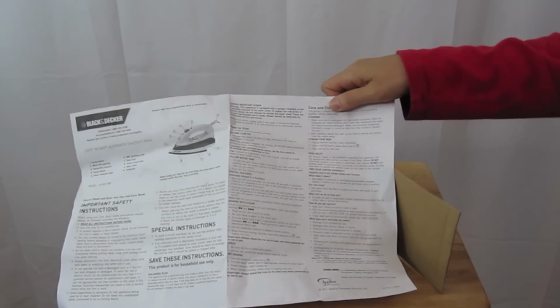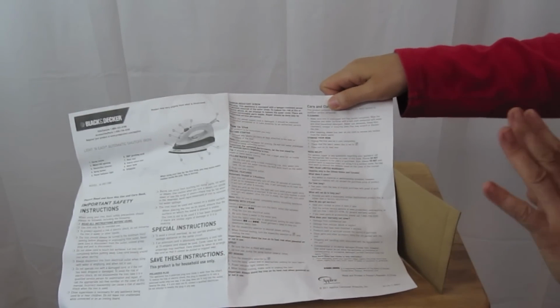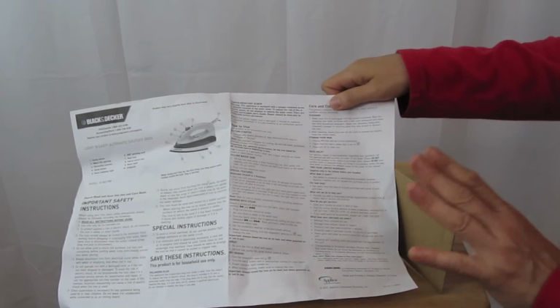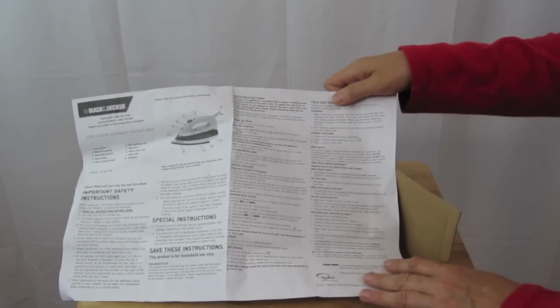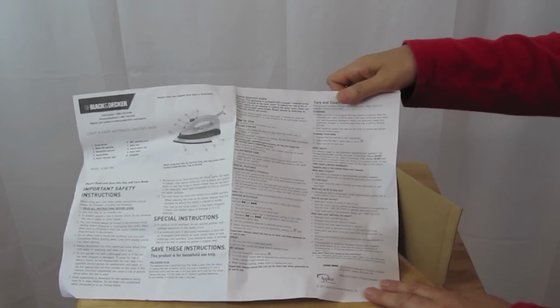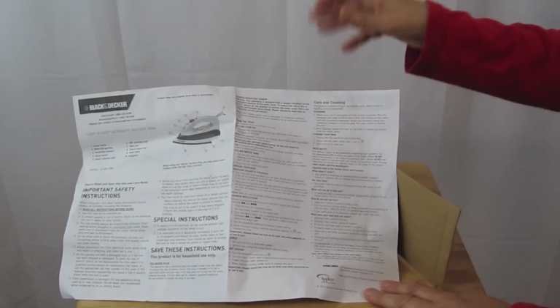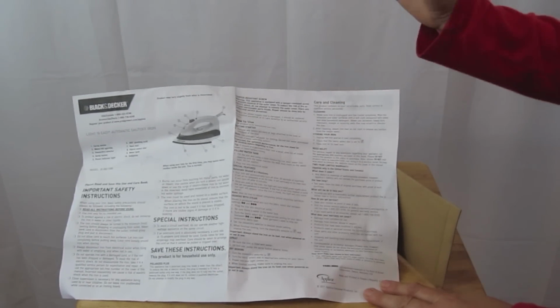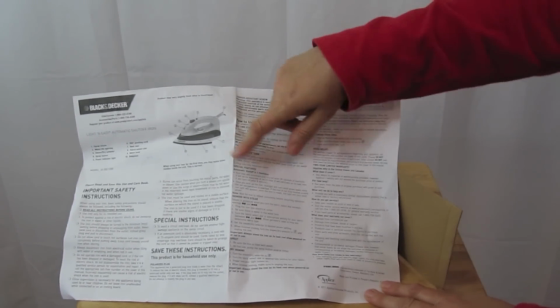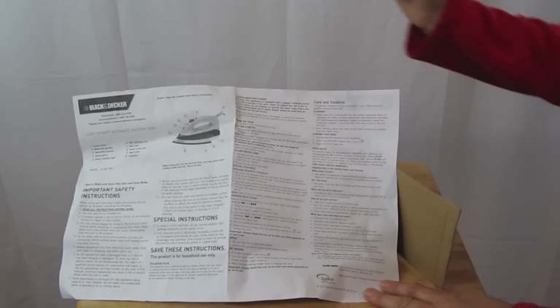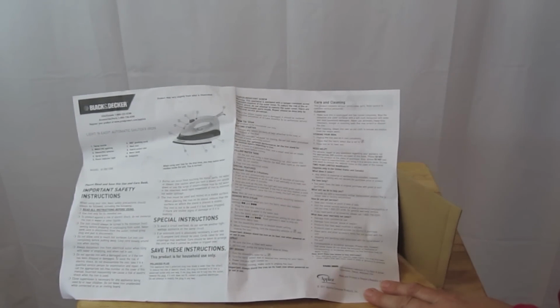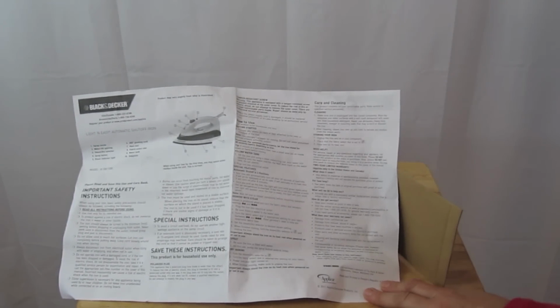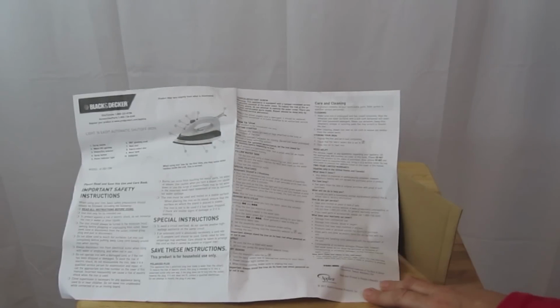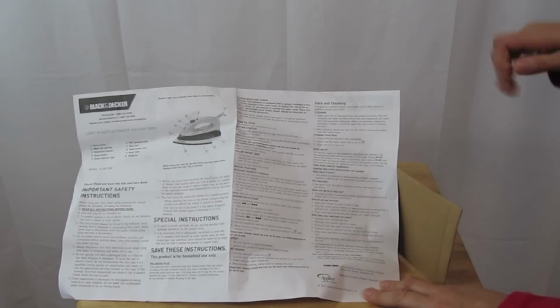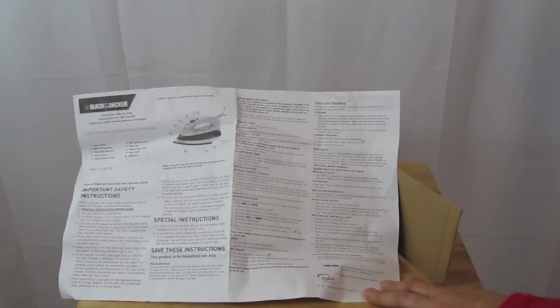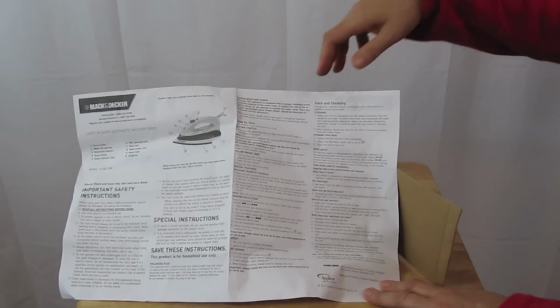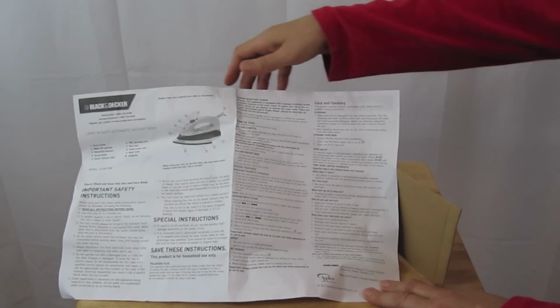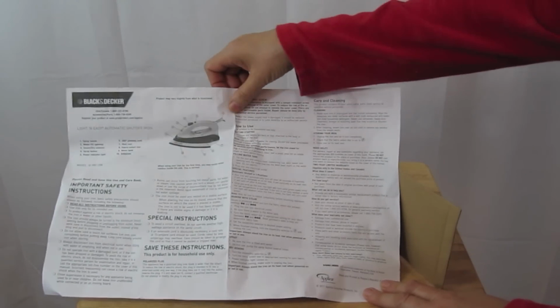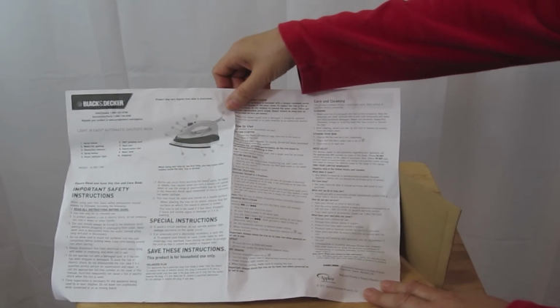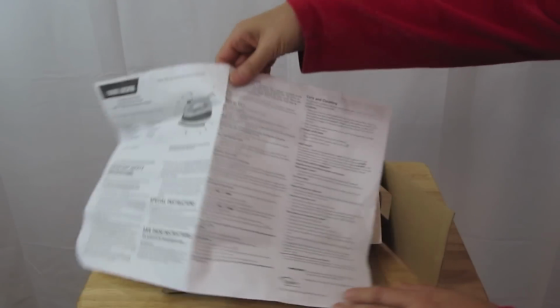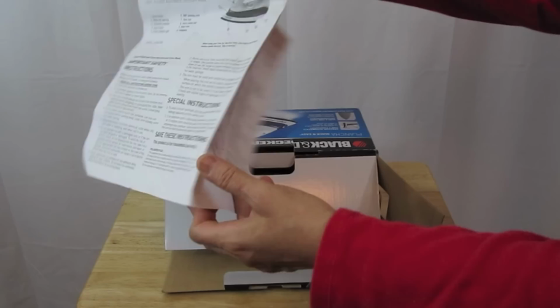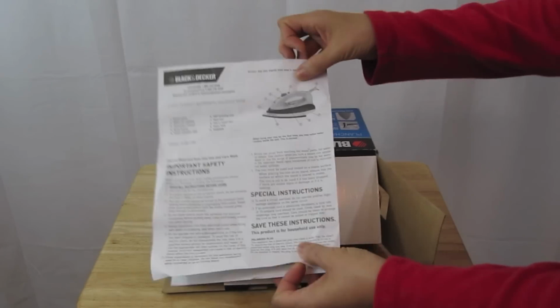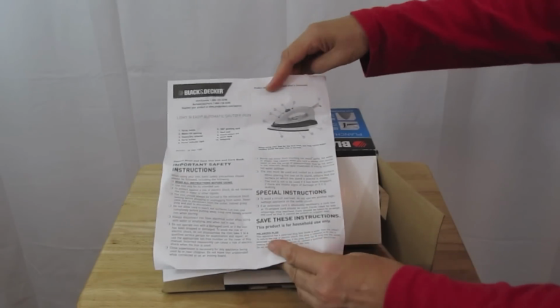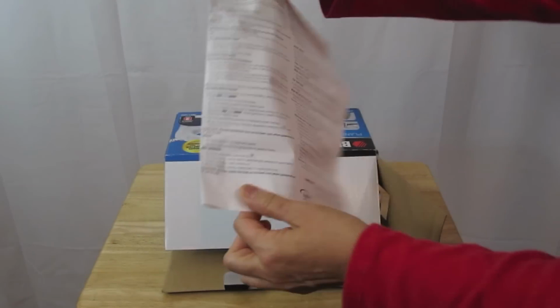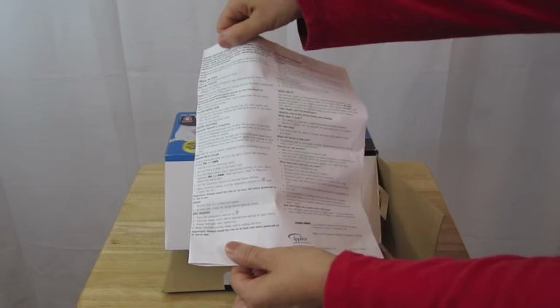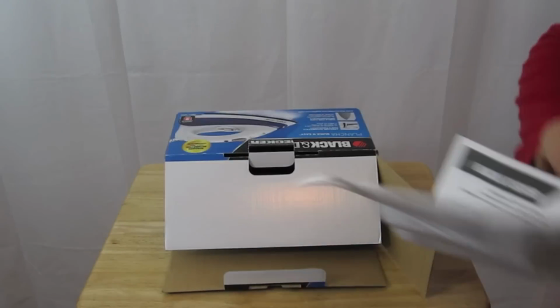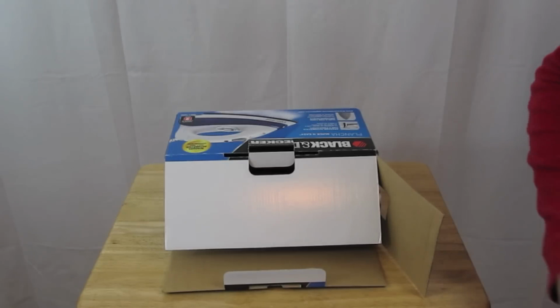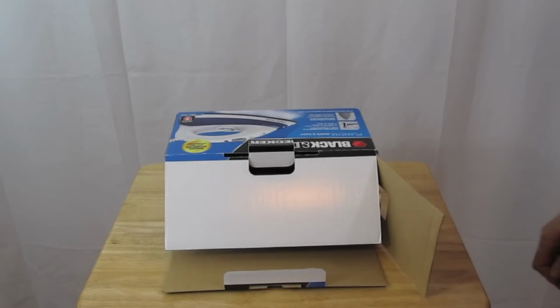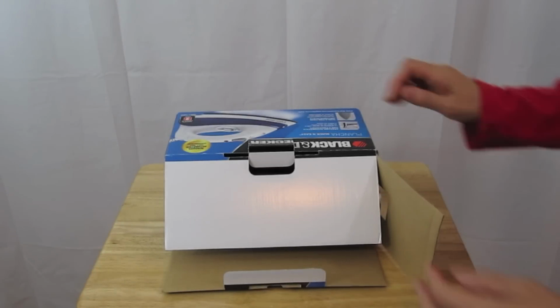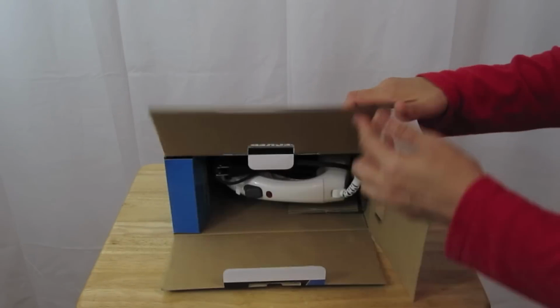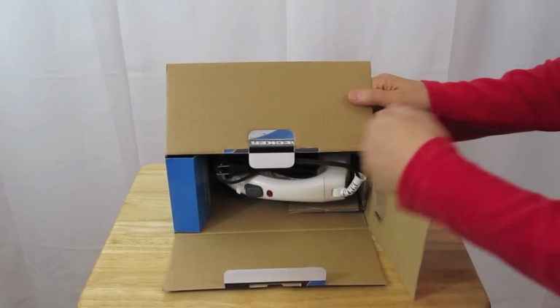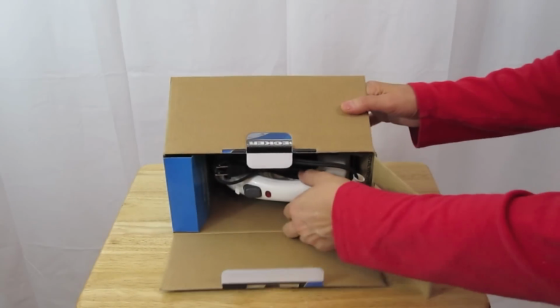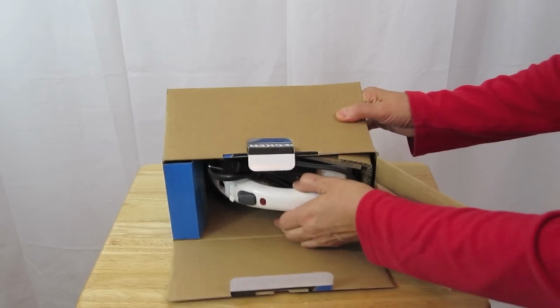Just keep your receipt — I would keep the receipt and put it away wherever you keep your warranty stuff. Let's put that aside and go ahead and pull it out.